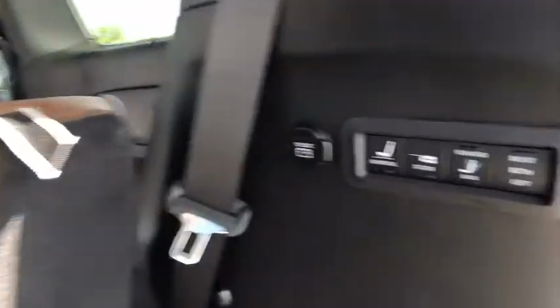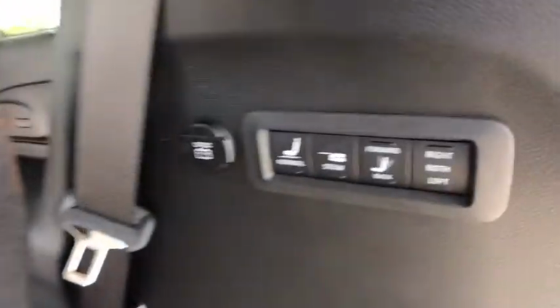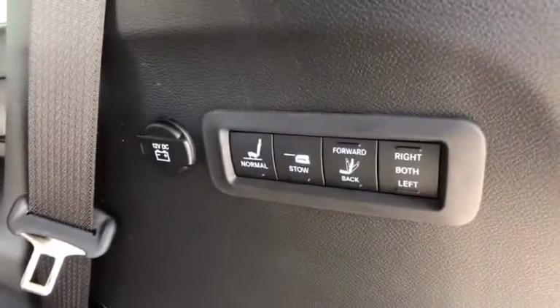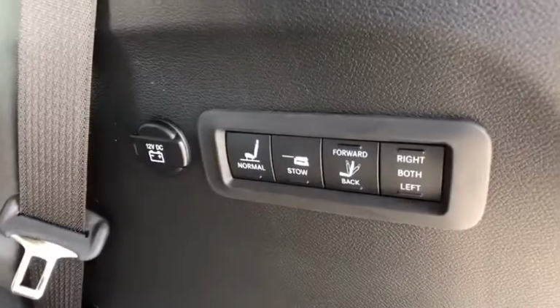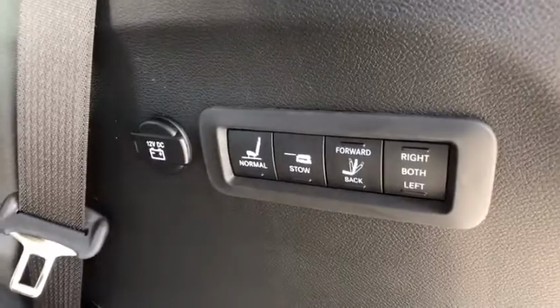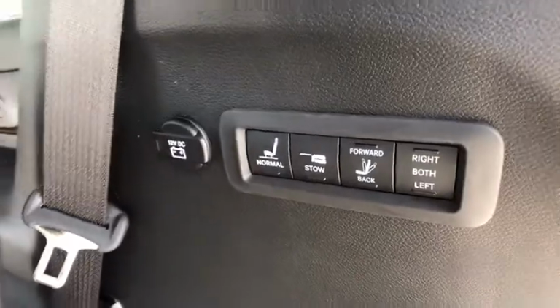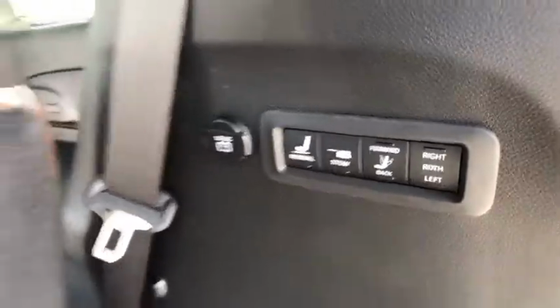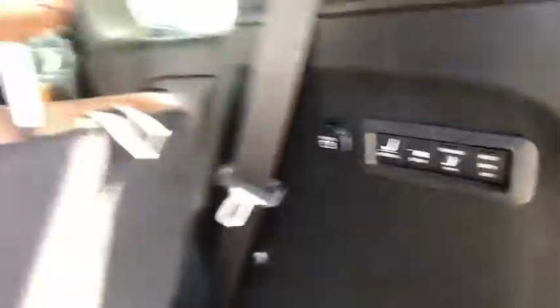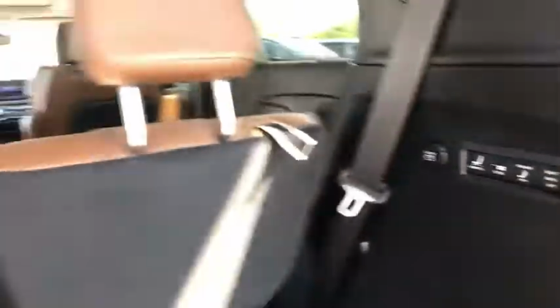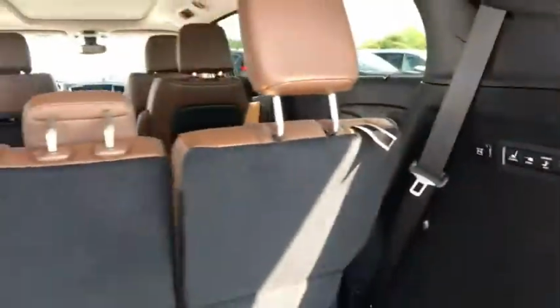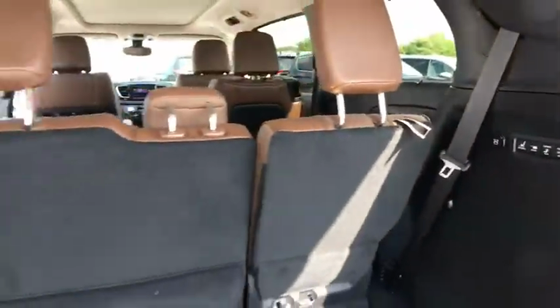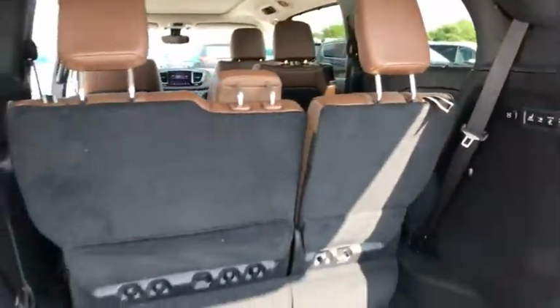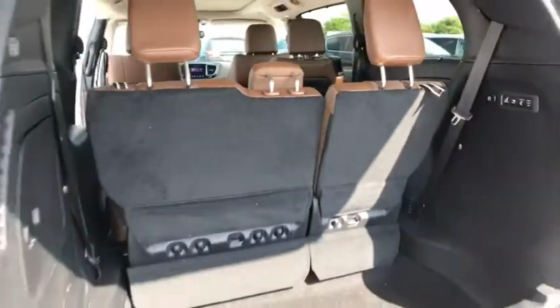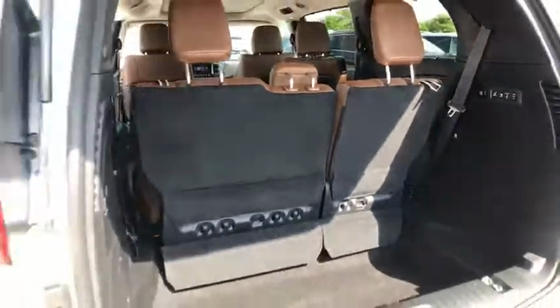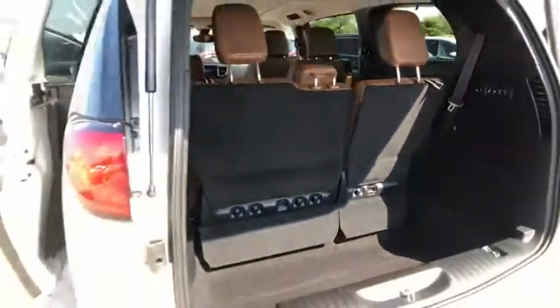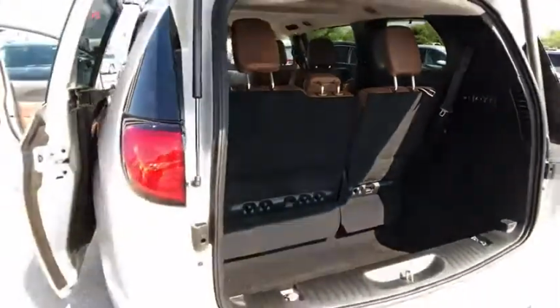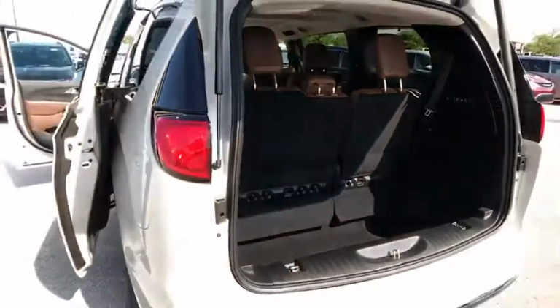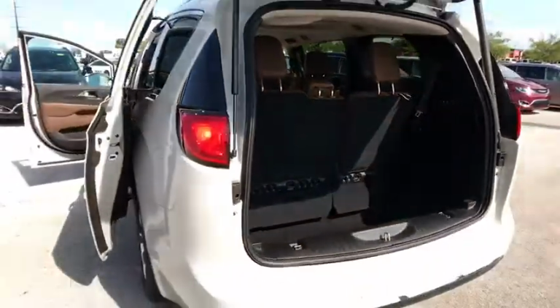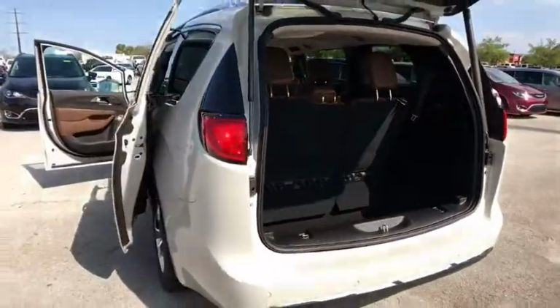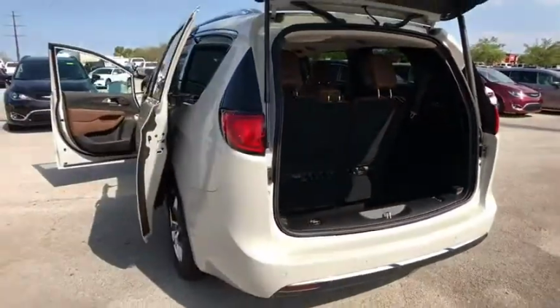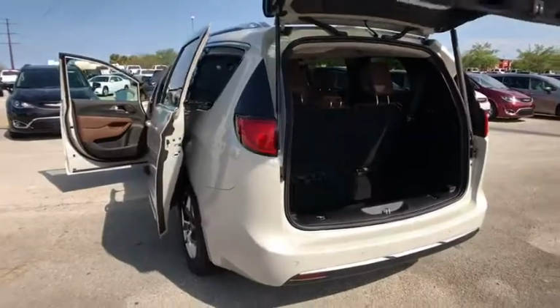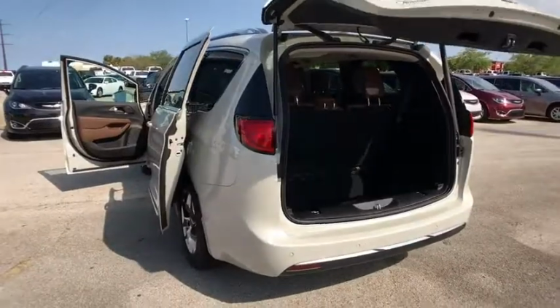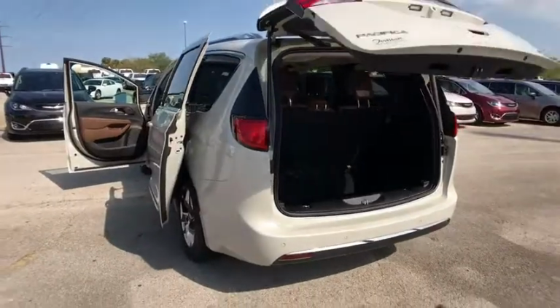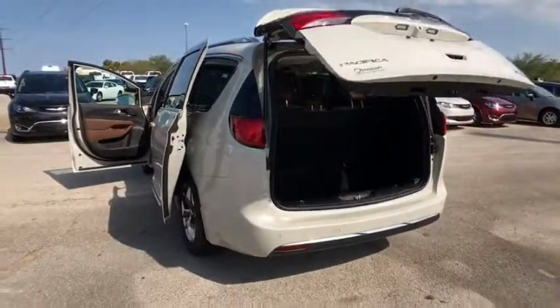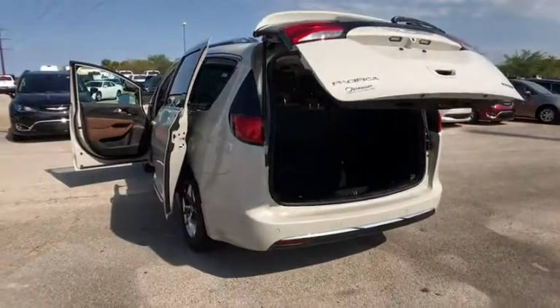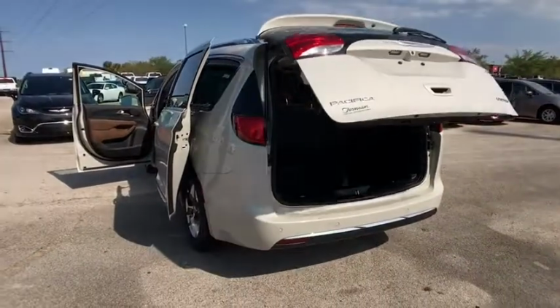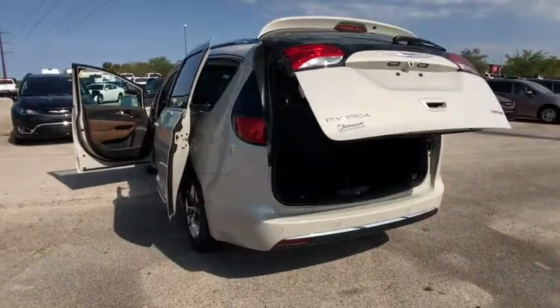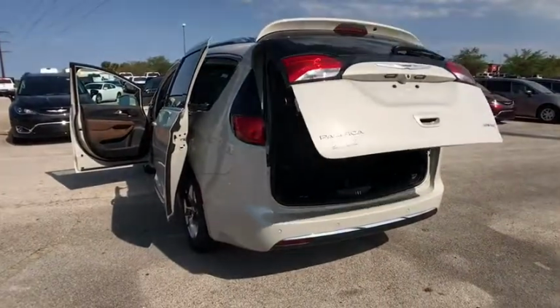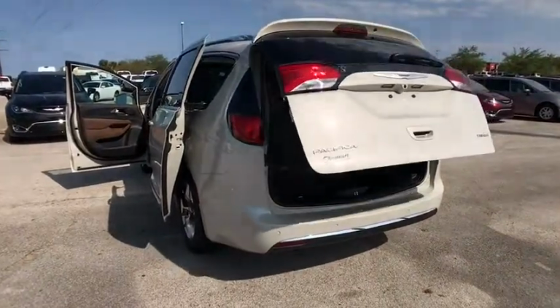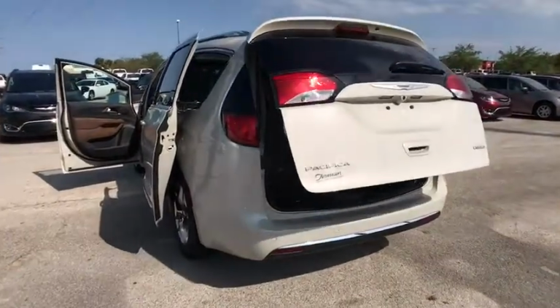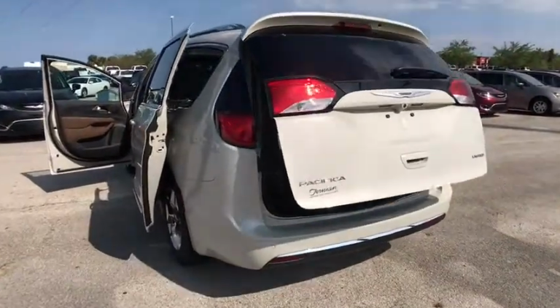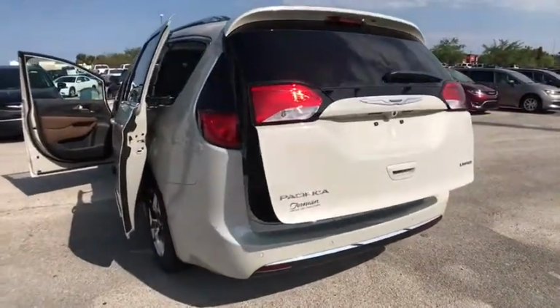Bluetooth, leather-wrapped steering wheel, power steering, adjustable steering wheel, cruise control, keyless start, floor mats, aluminum wheels. Come see the car for yourself.